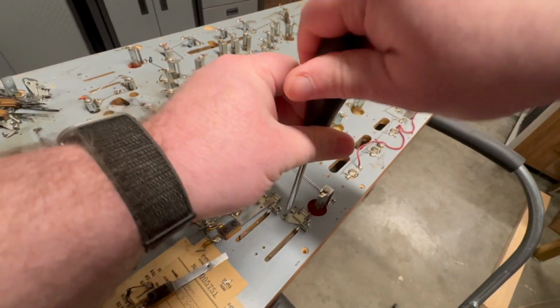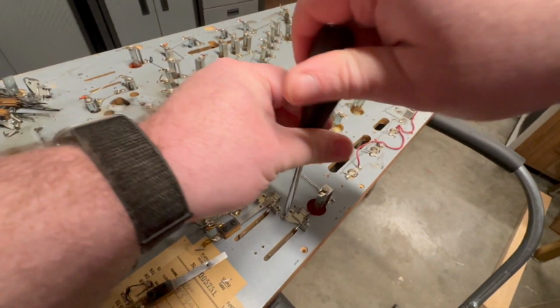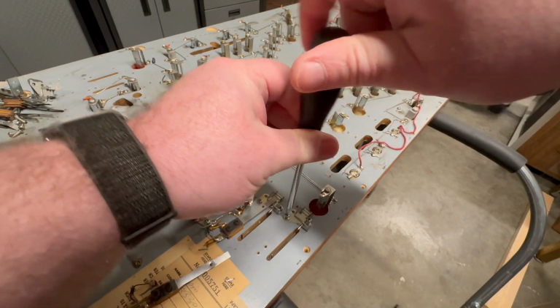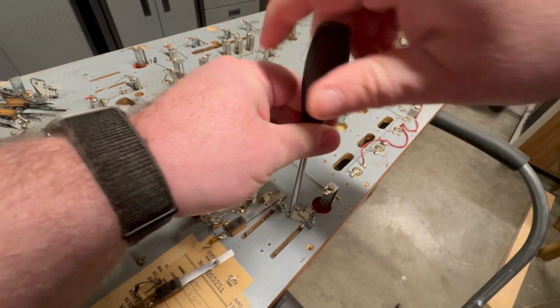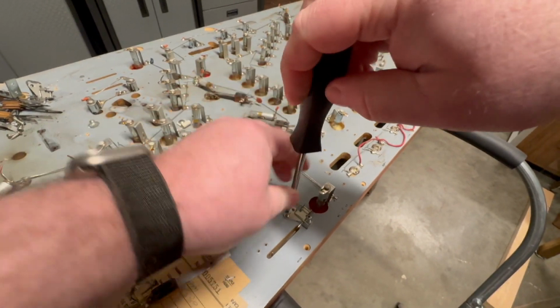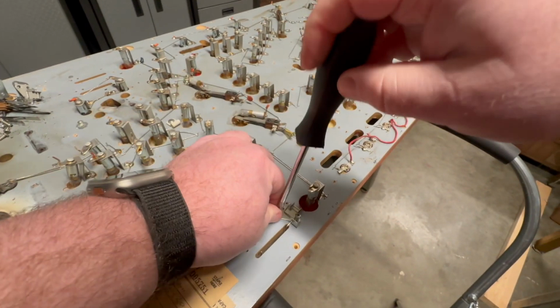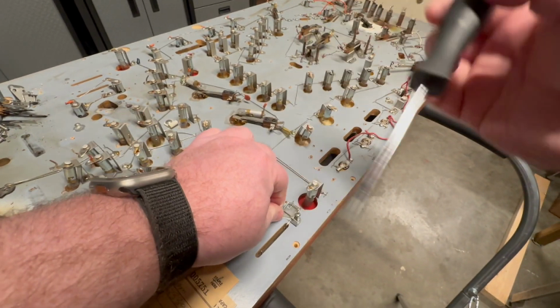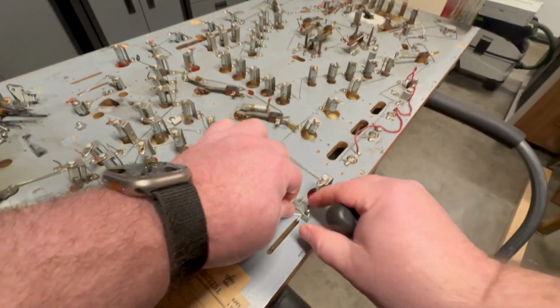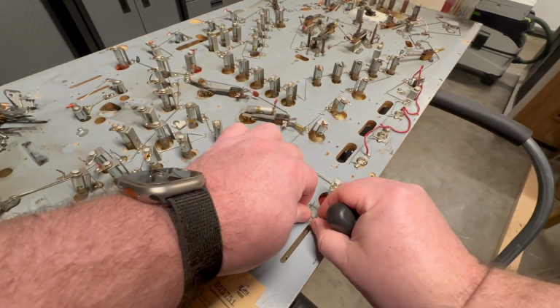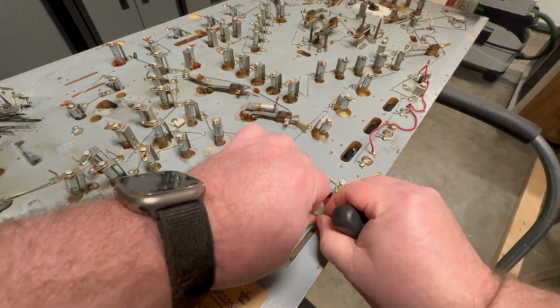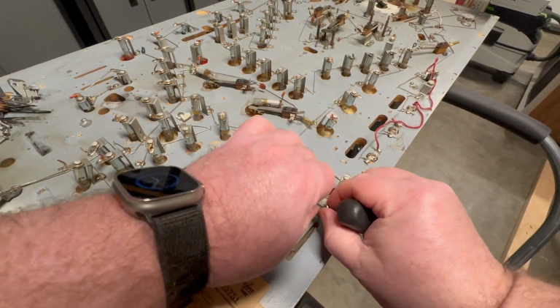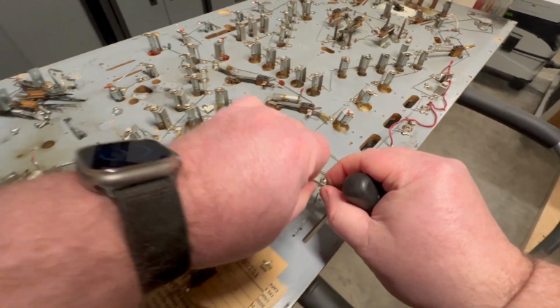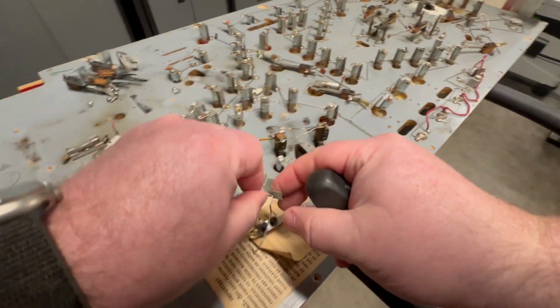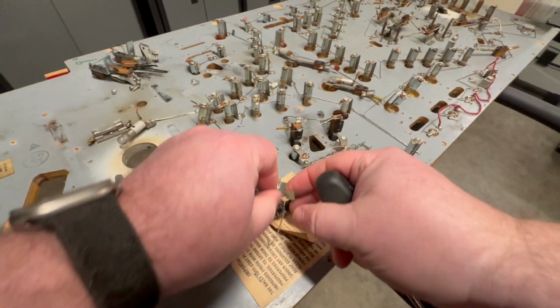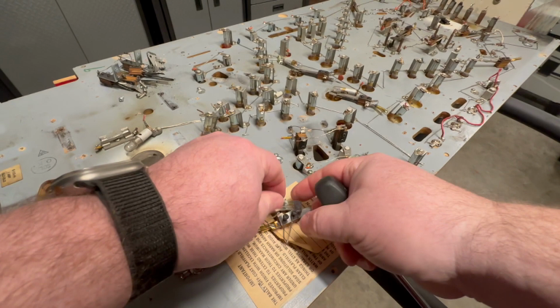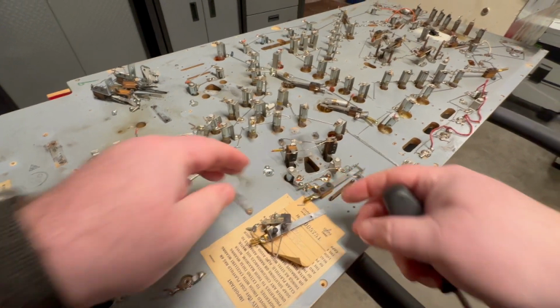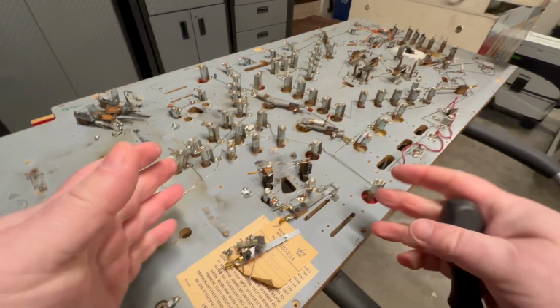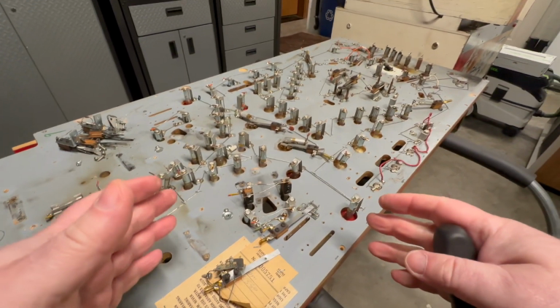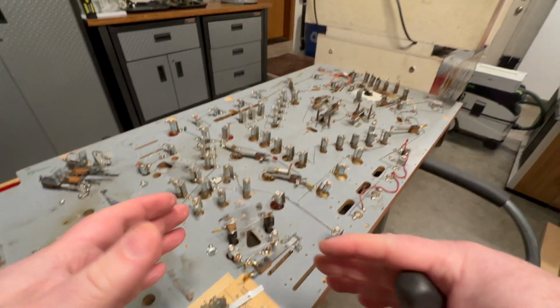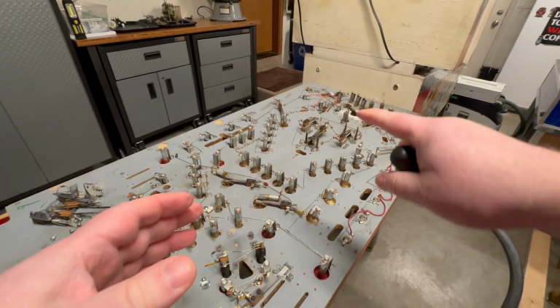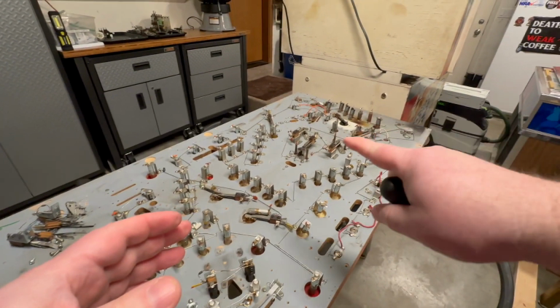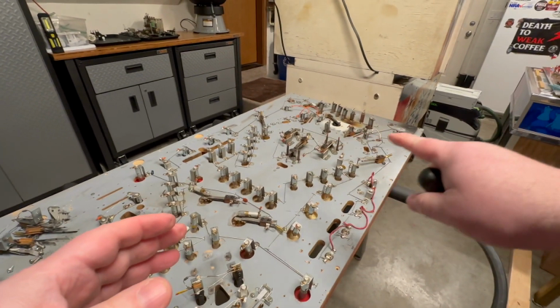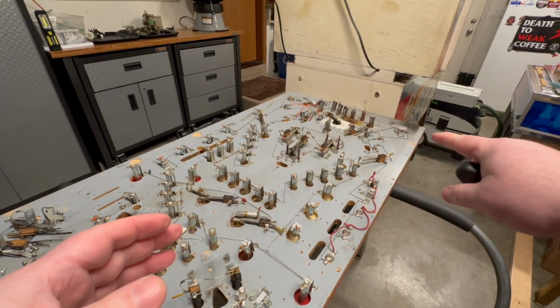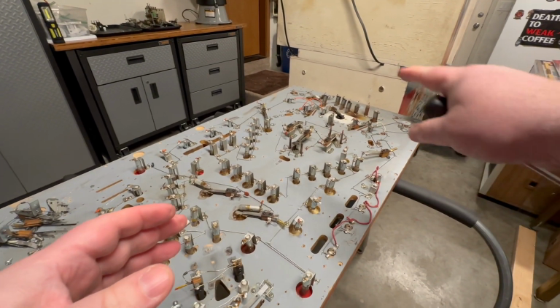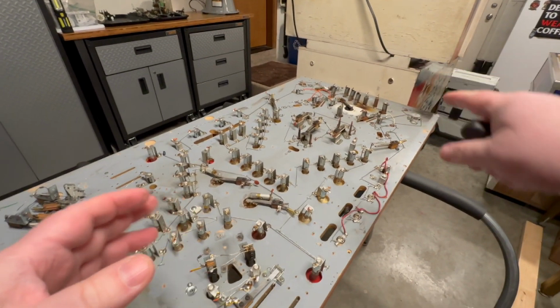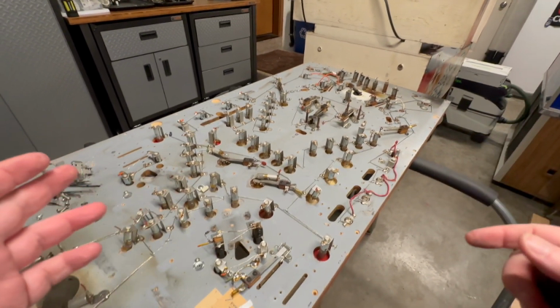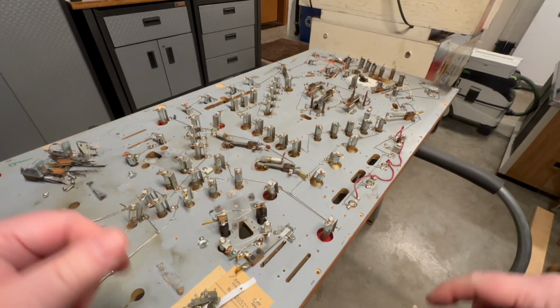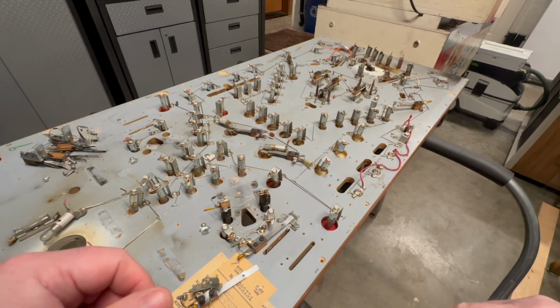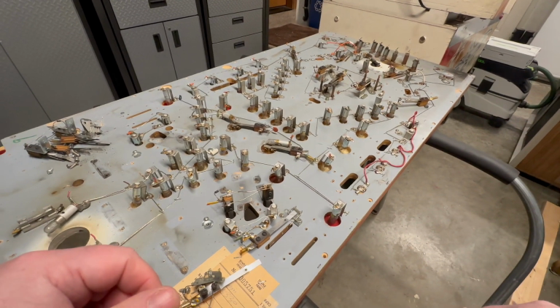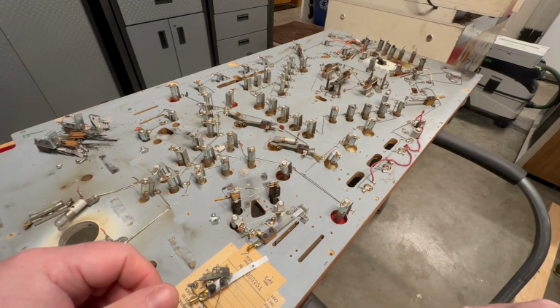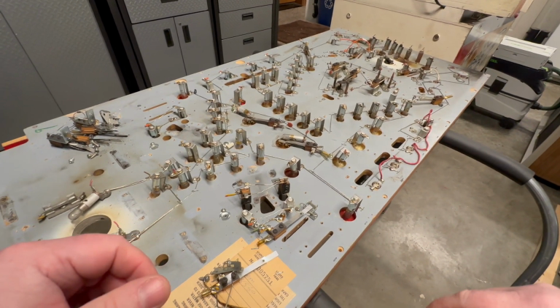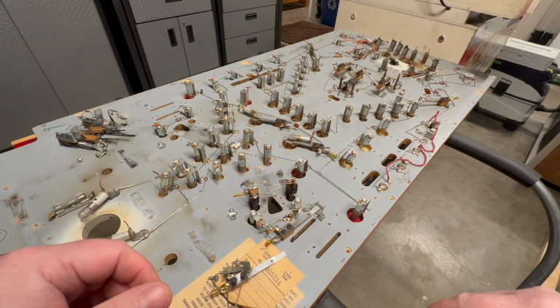I won't go through and record all of this for you, but I'm going to basically do the same thing on all these other switches over here and get these all bagged up and labeled.